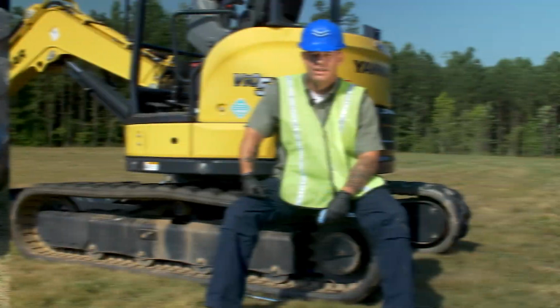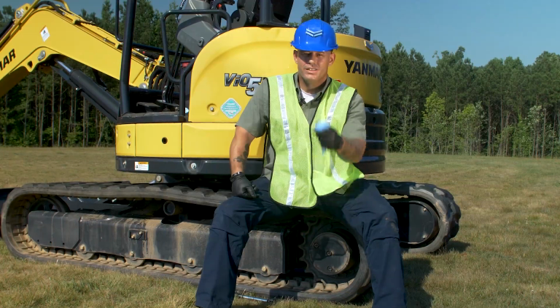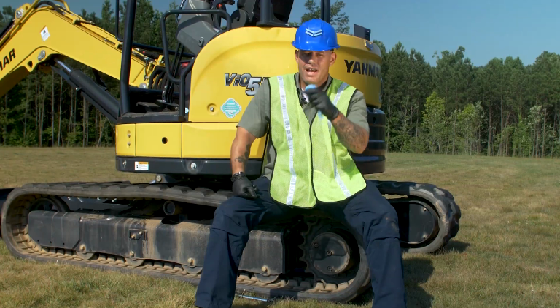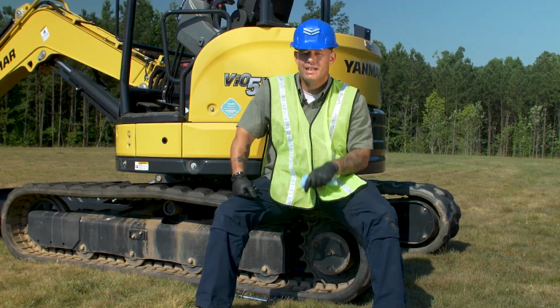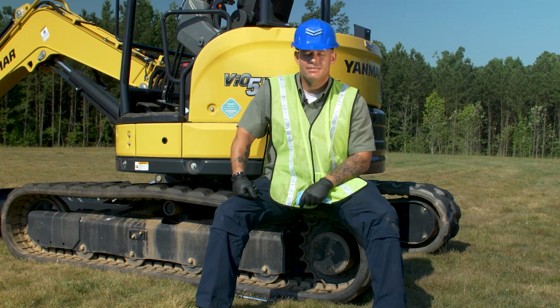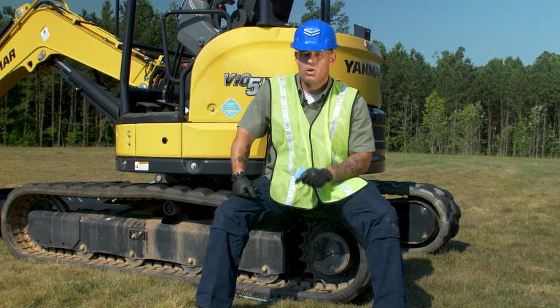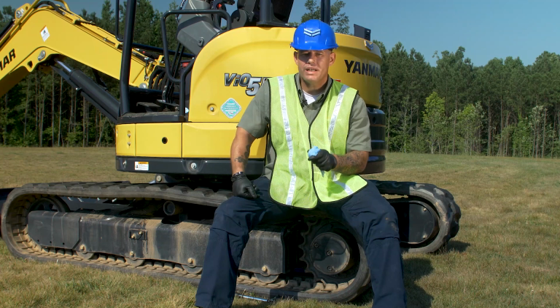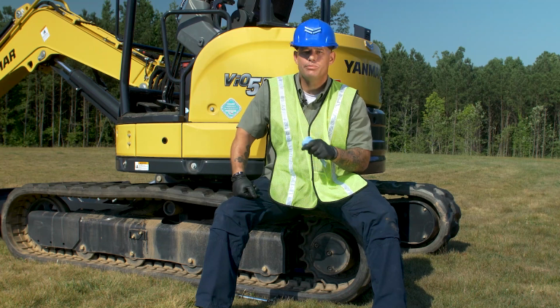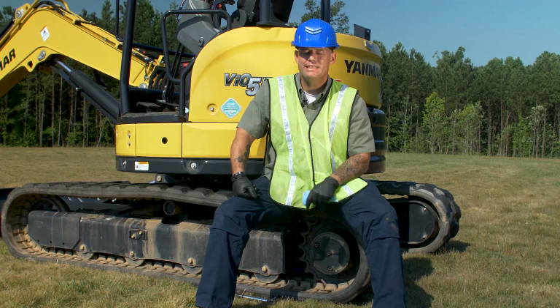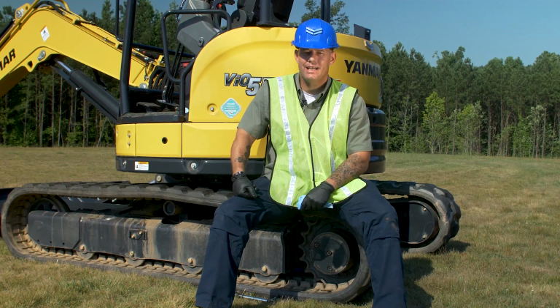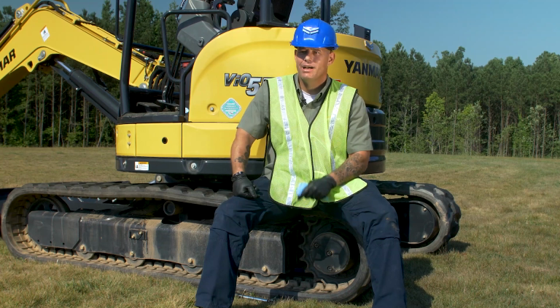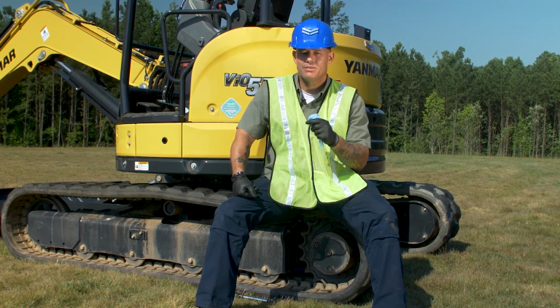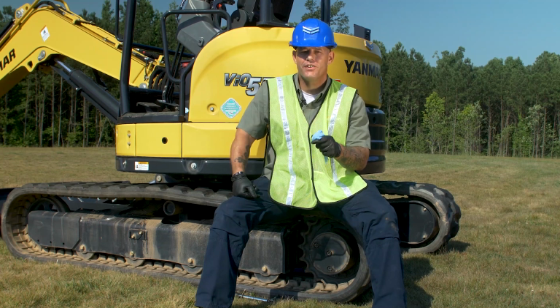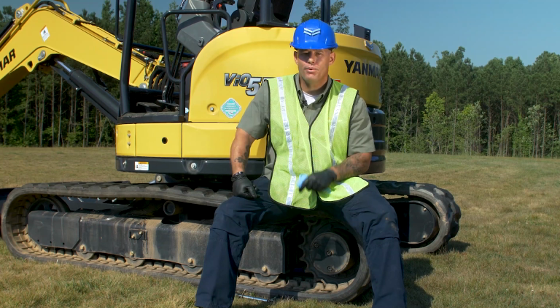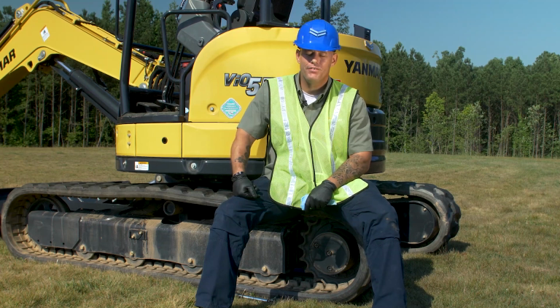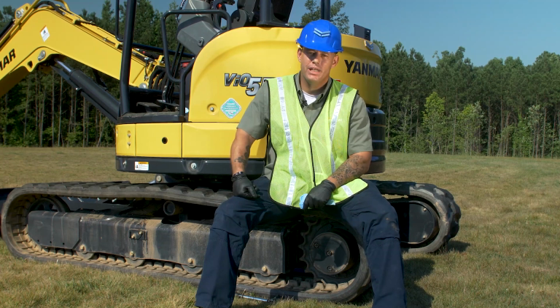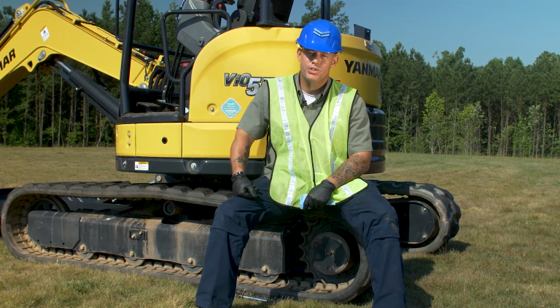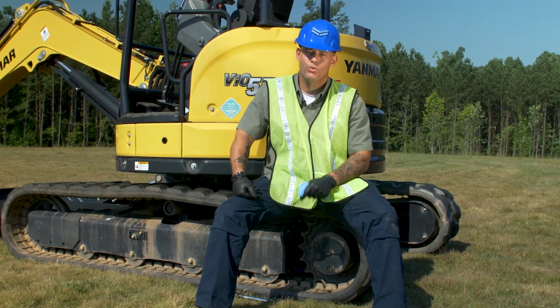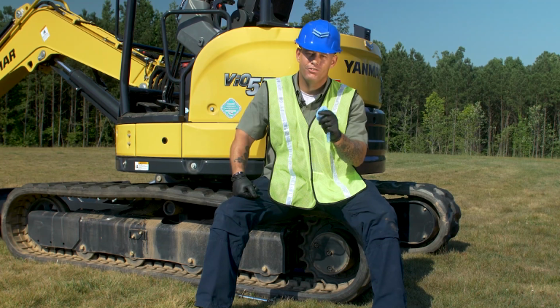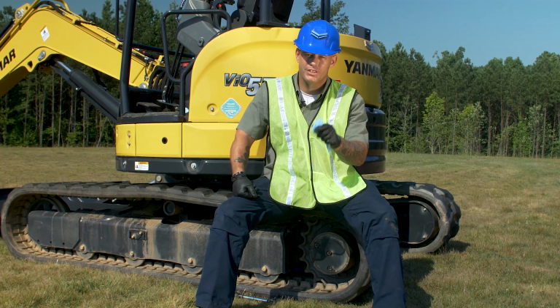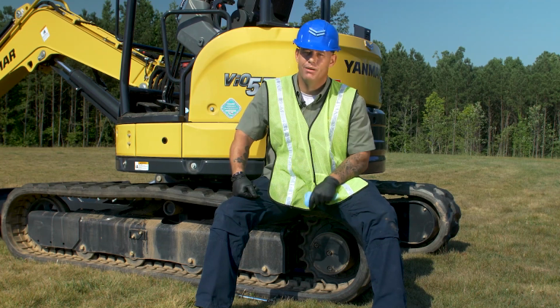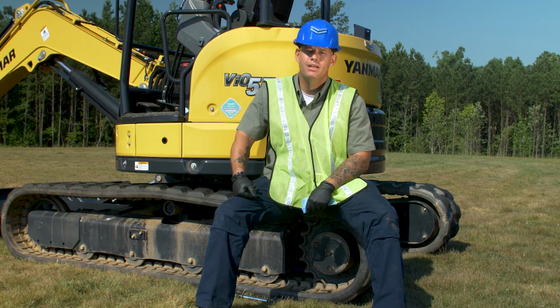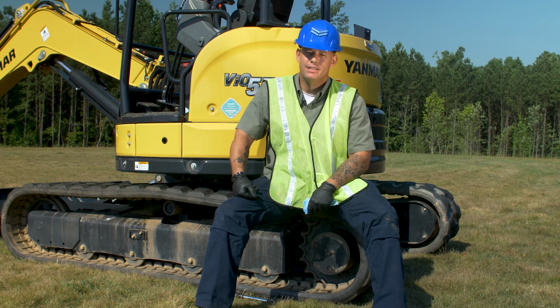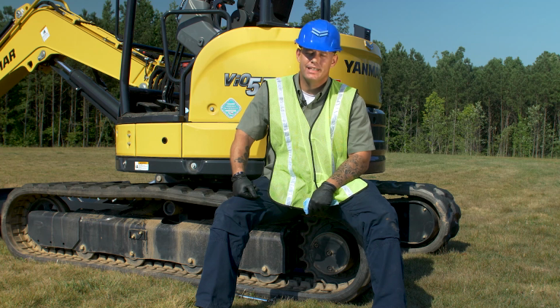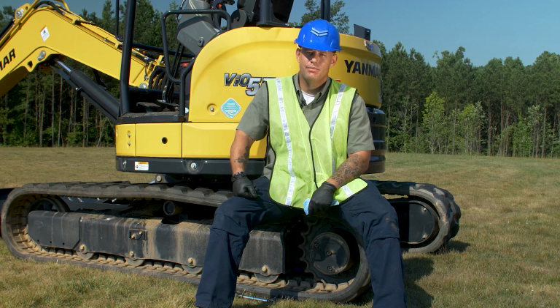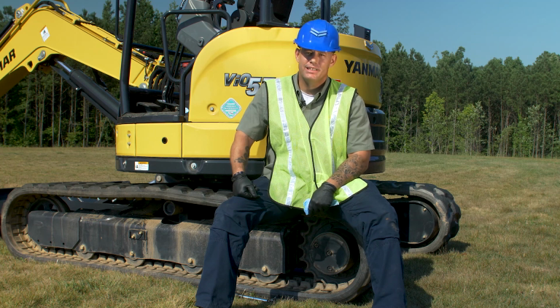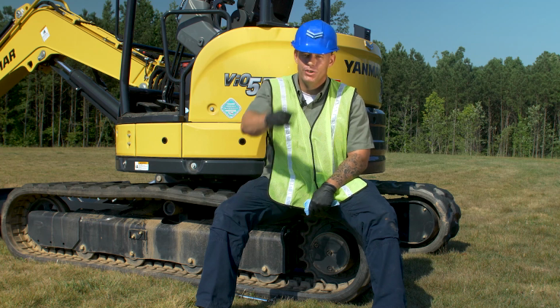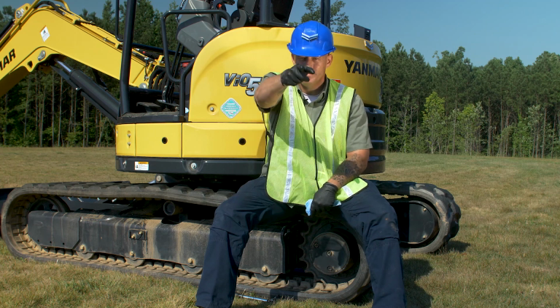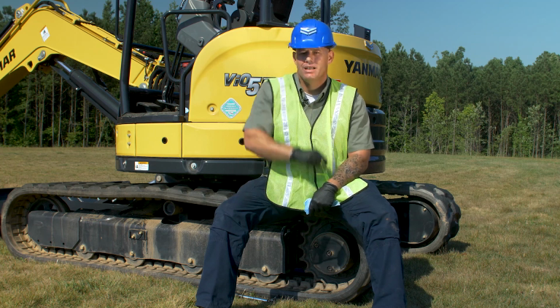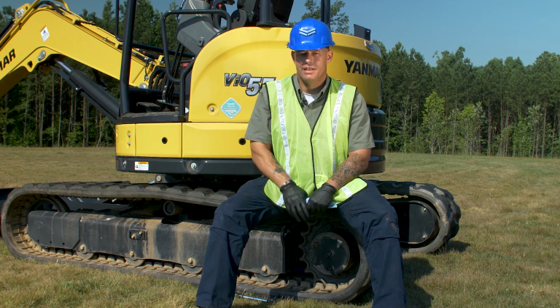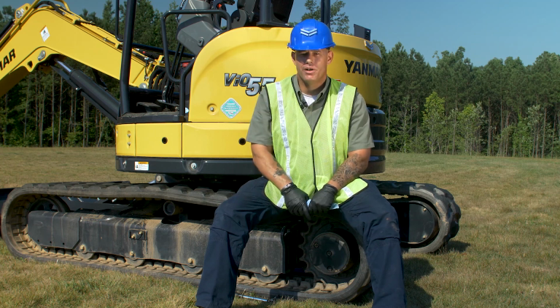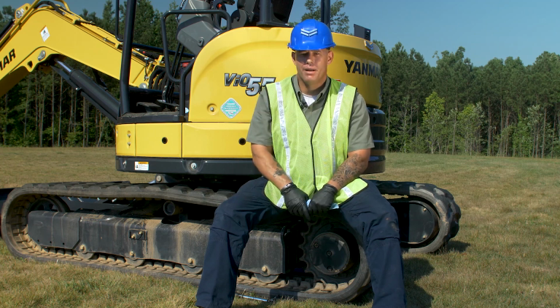So there you have it guys — quick, simple, easy task. It's something that's very important if you want to keep your machine rolling for years to come. Until next time, I'll see you at the Yammer Academy.